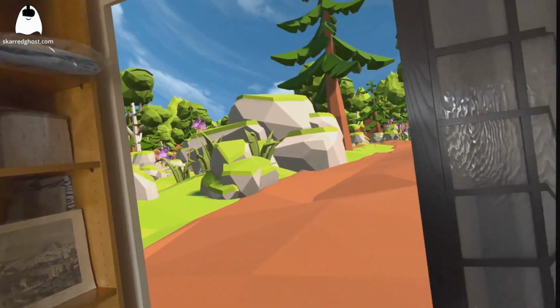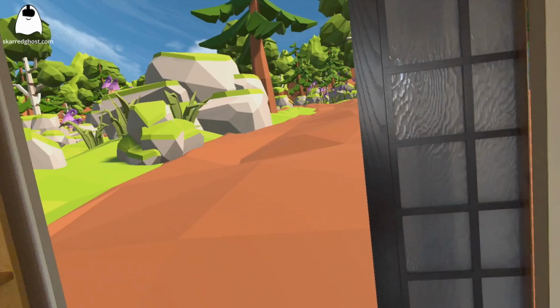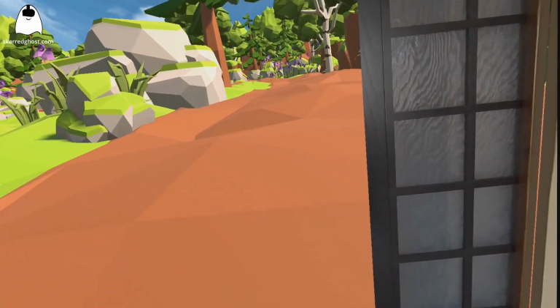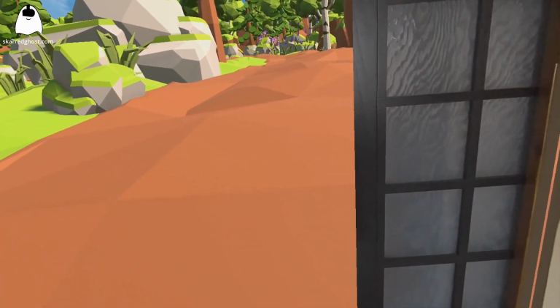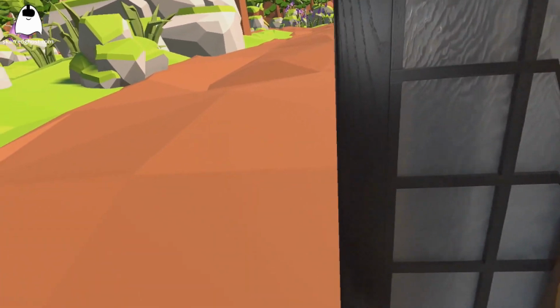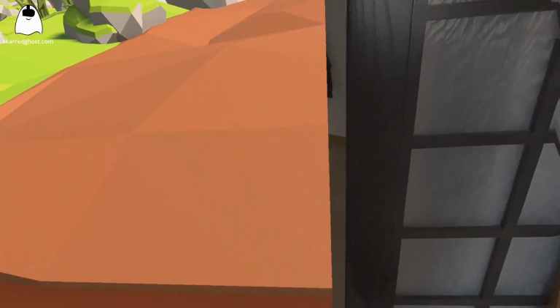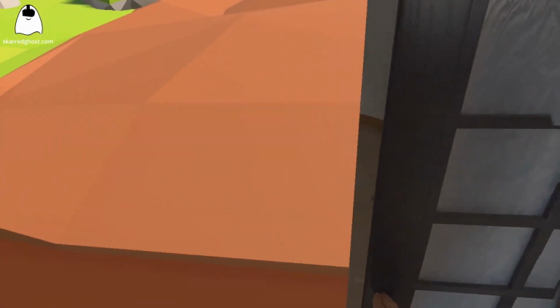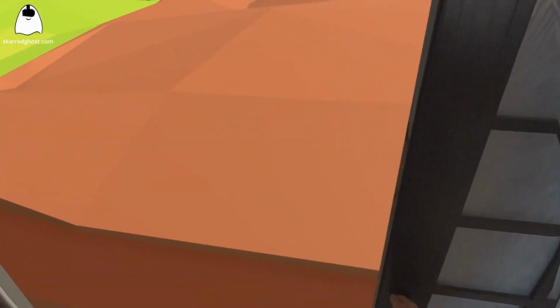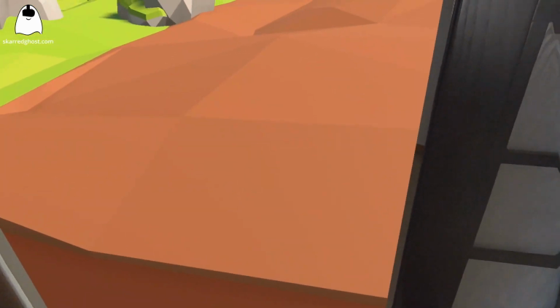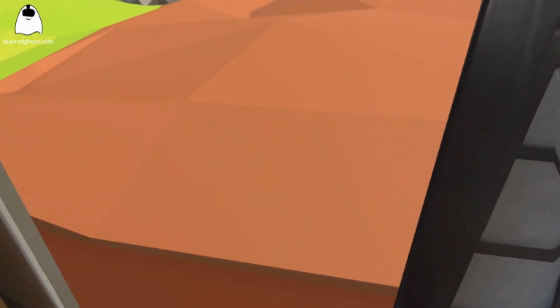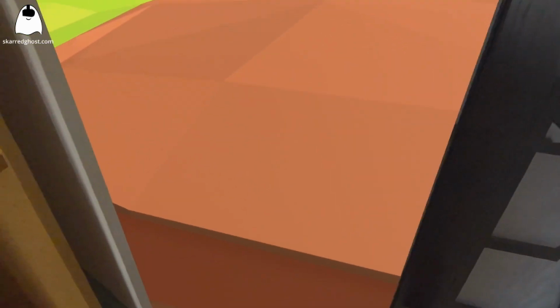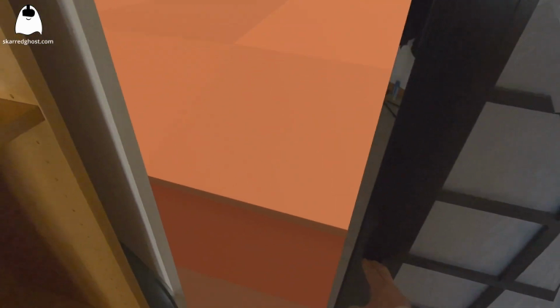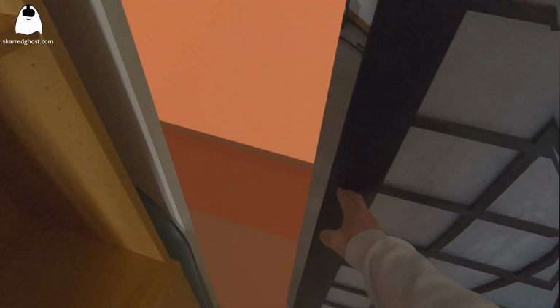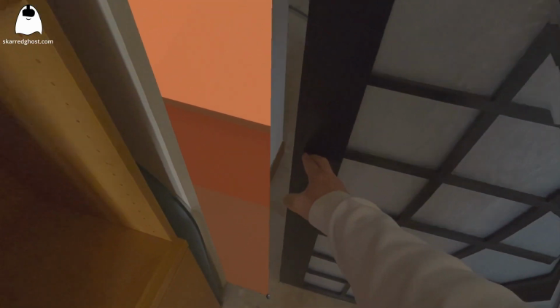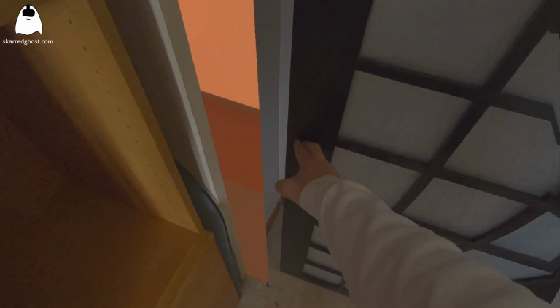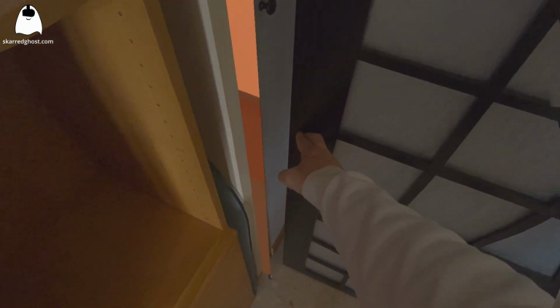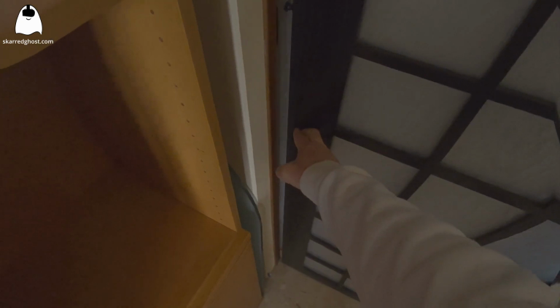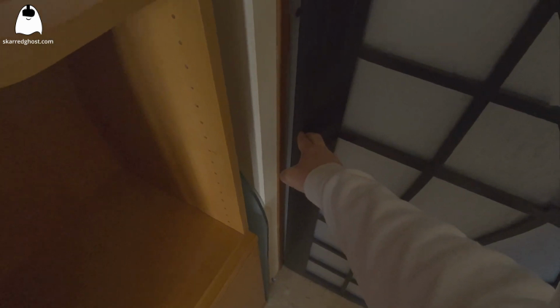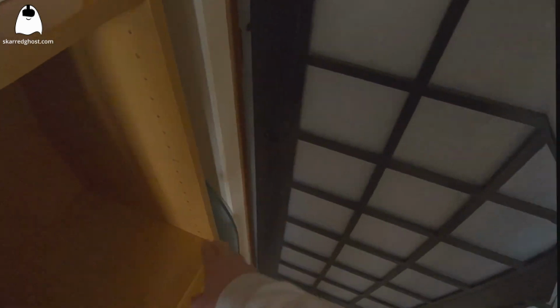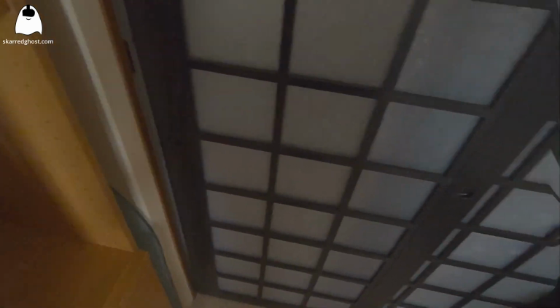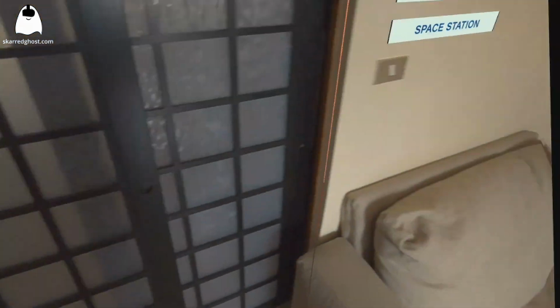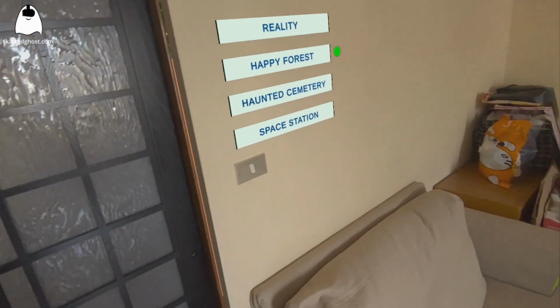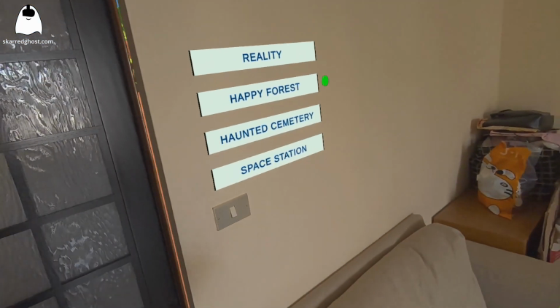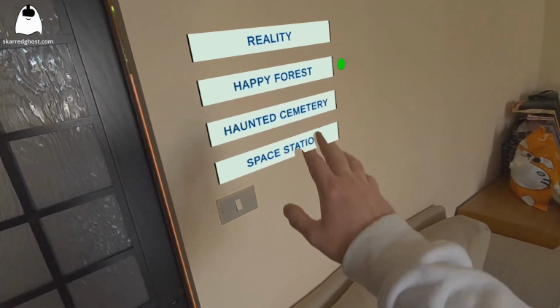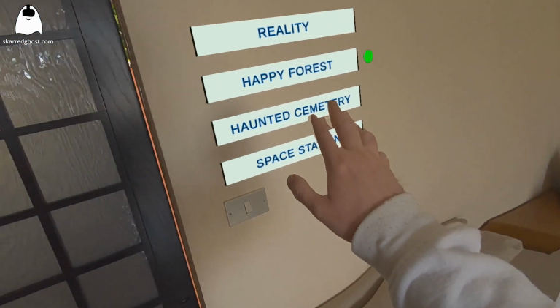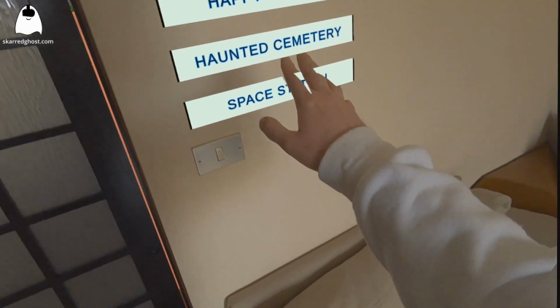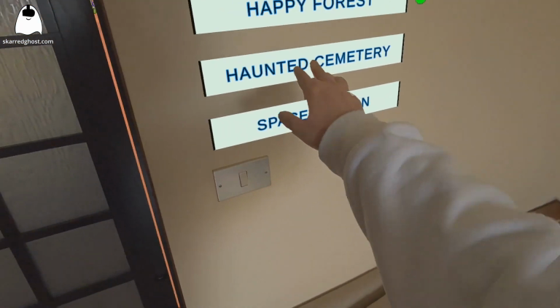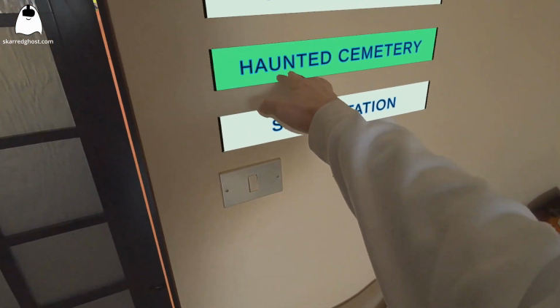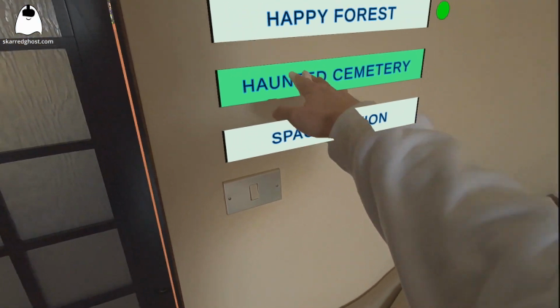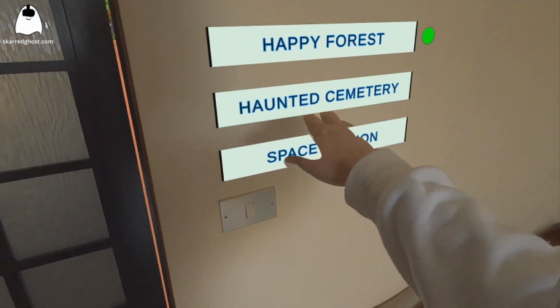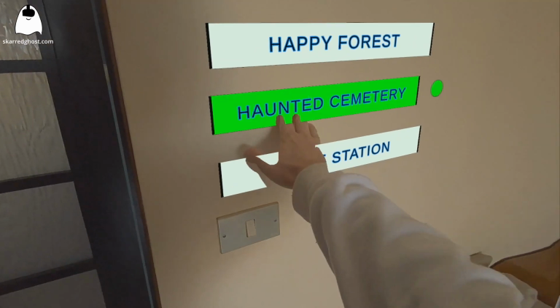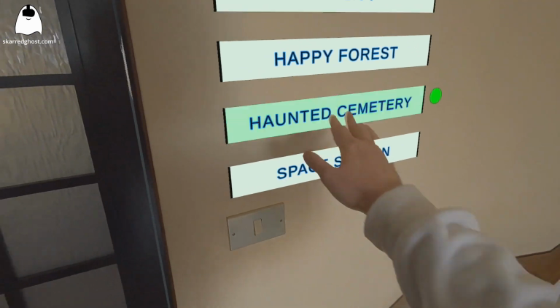And now I can close the door. I slide in the door and I close the portal slowly through it. Happy with the Happy Forest. Let's go to something a bit more creepy, like a haunted cemetery.